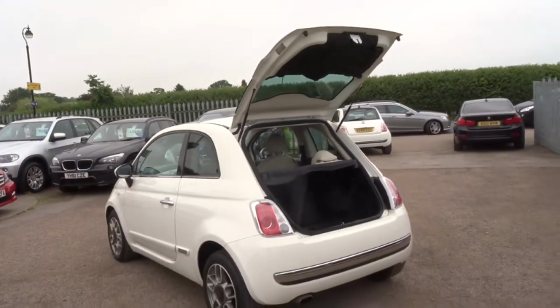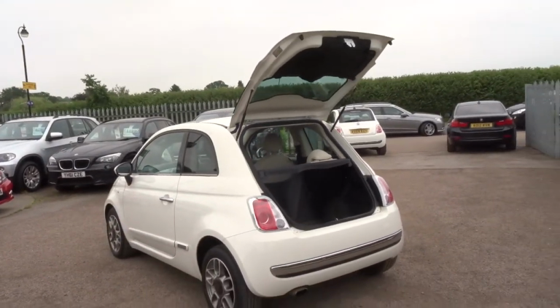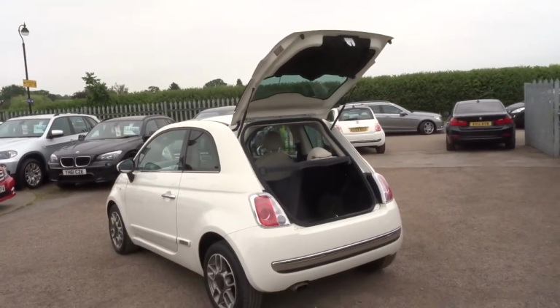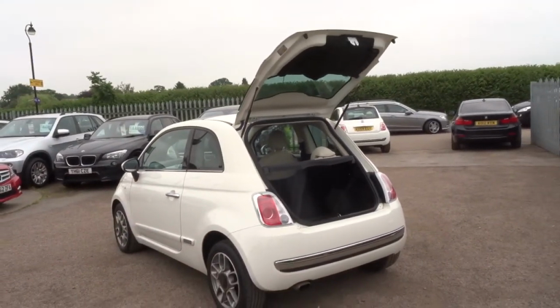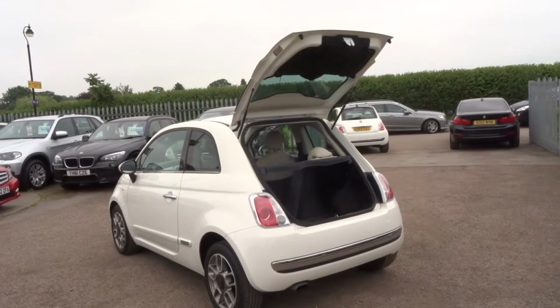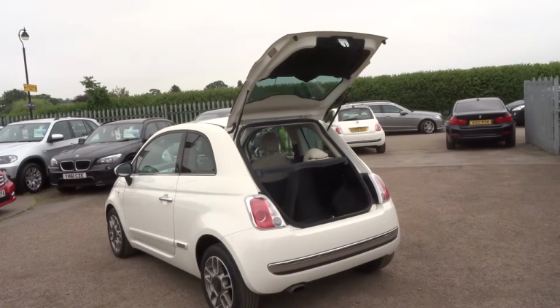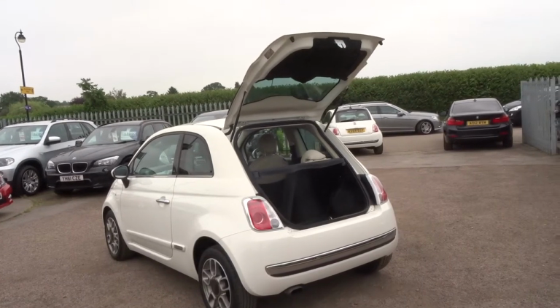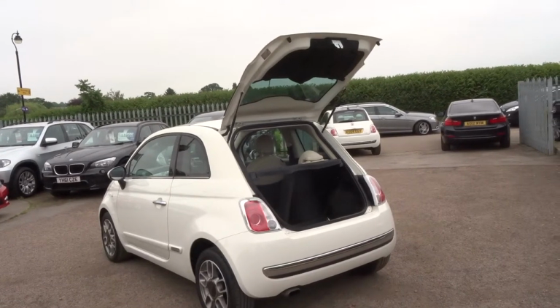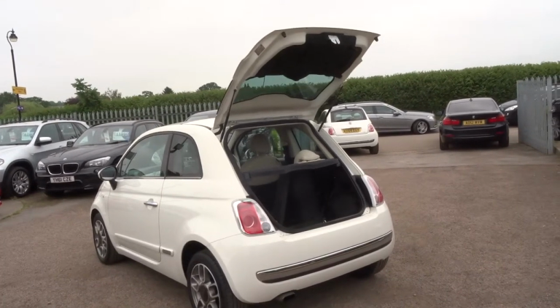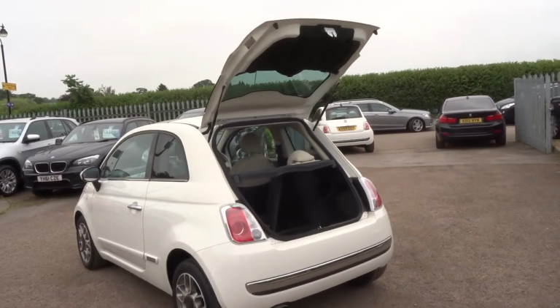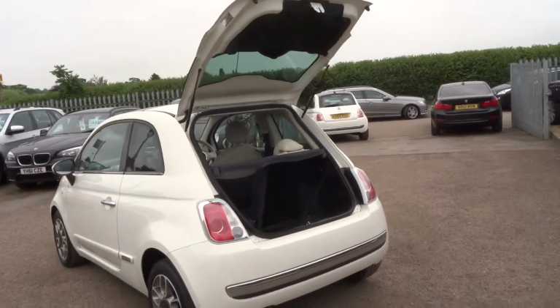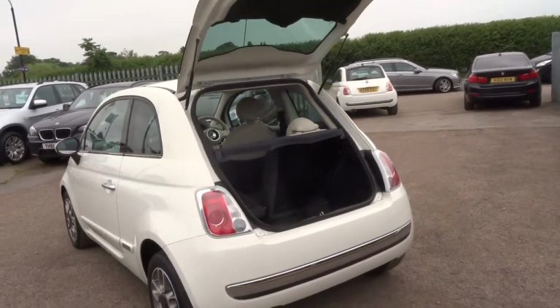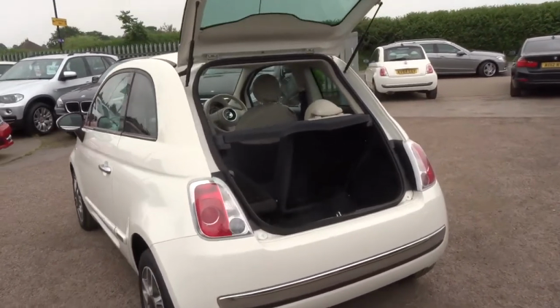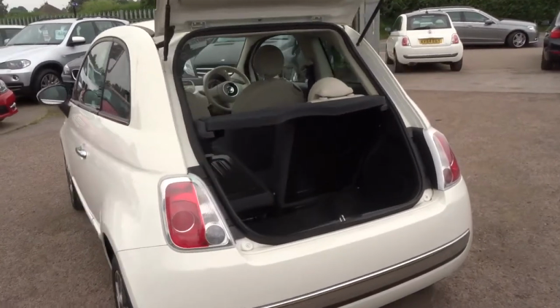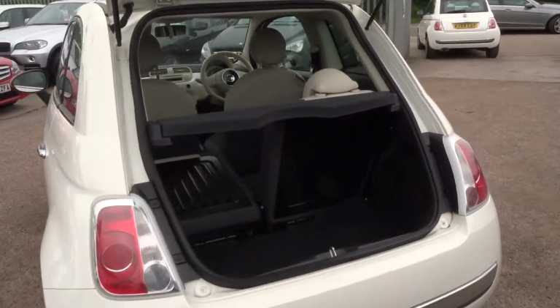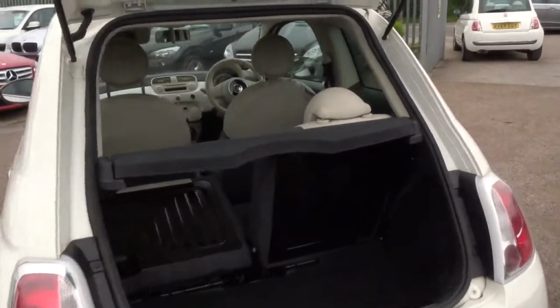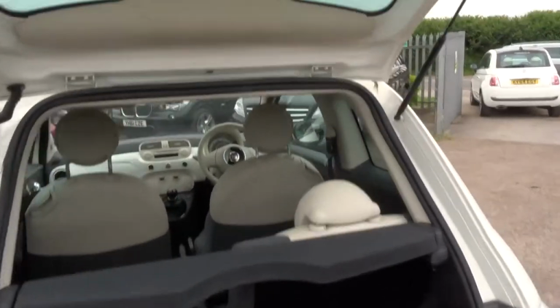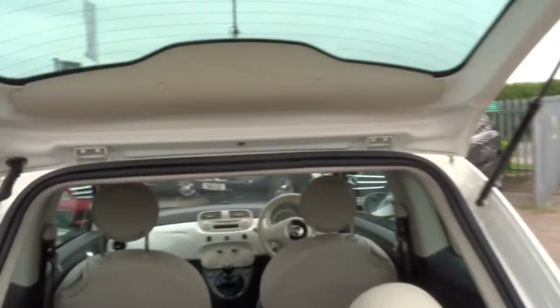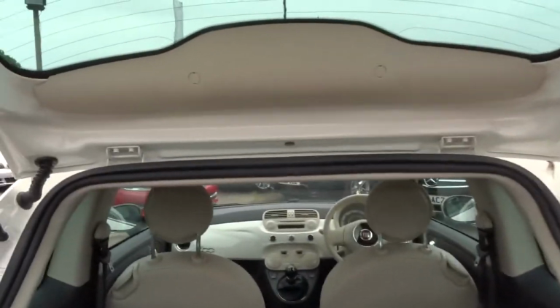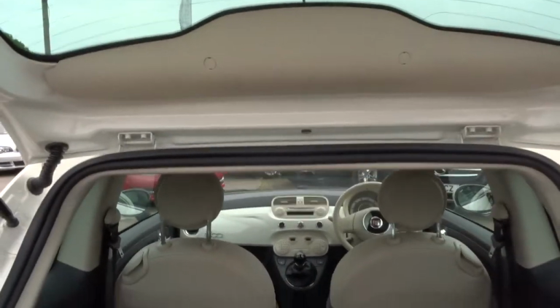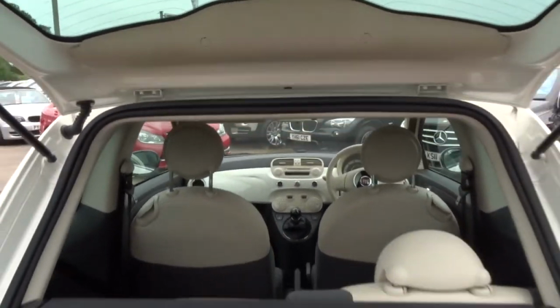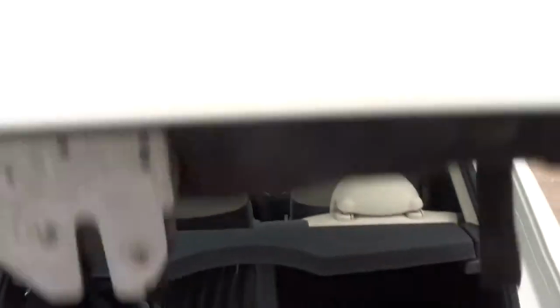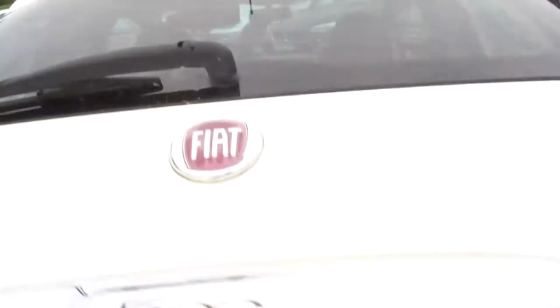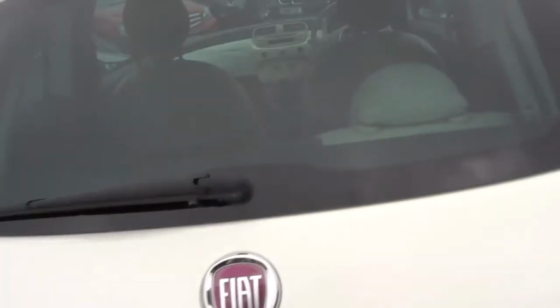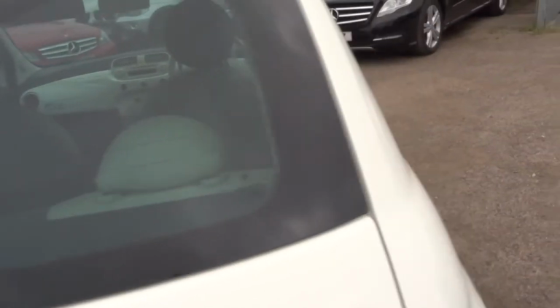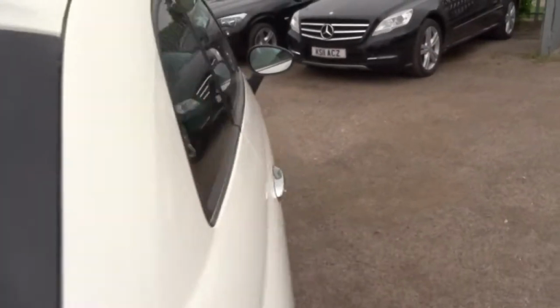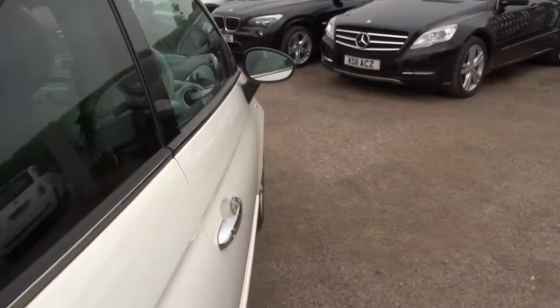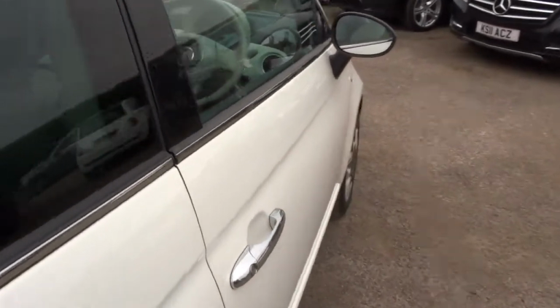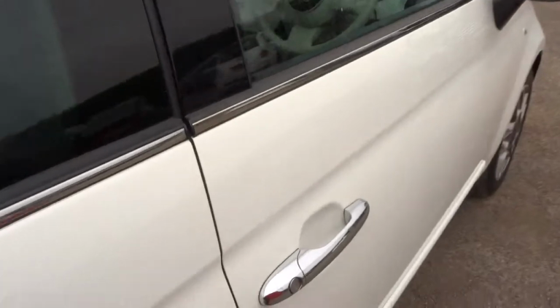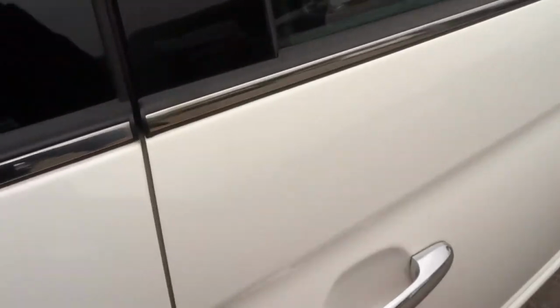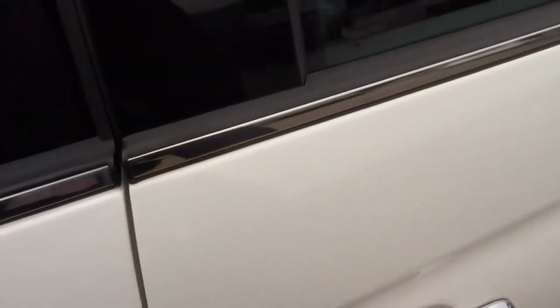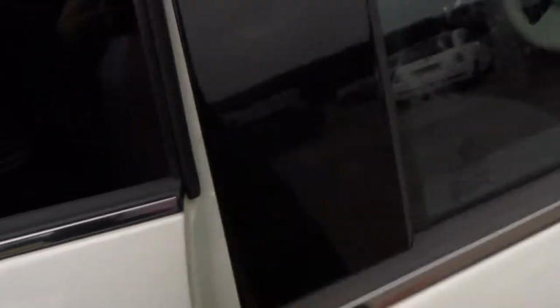The car's got a current MOT. It's got Fiat service history. Let's open it up and have a look.